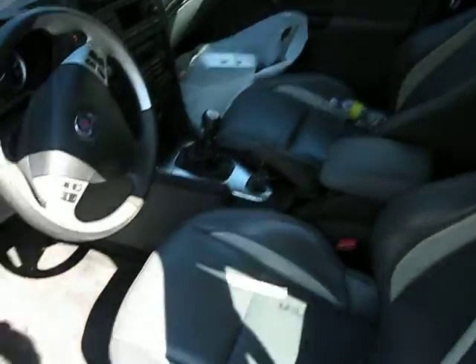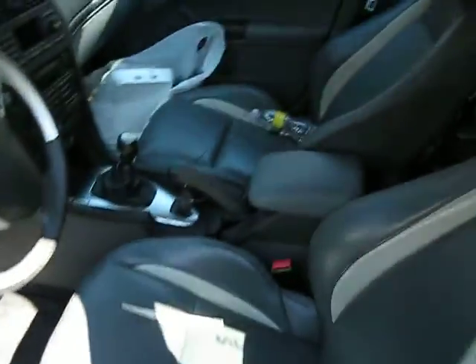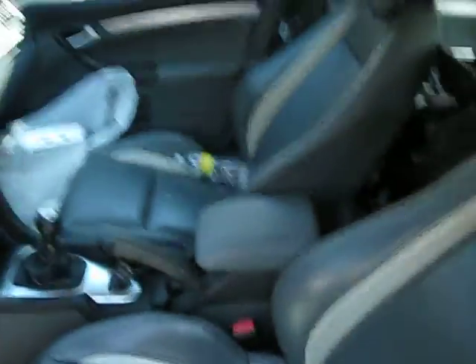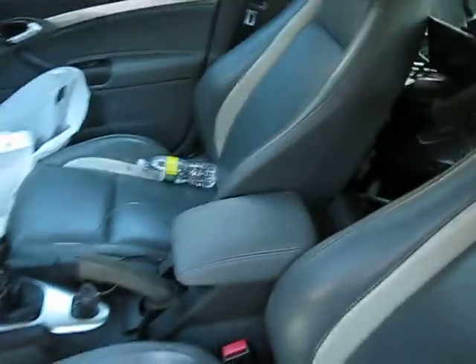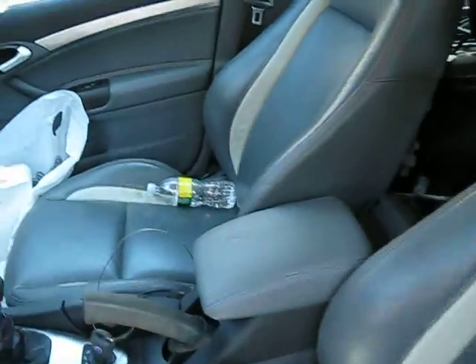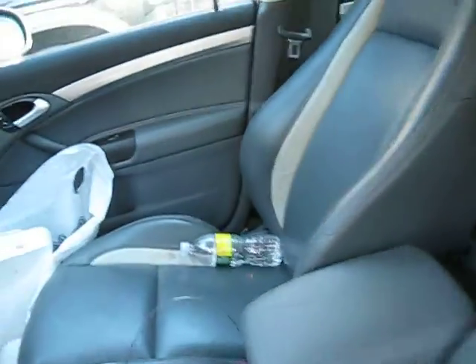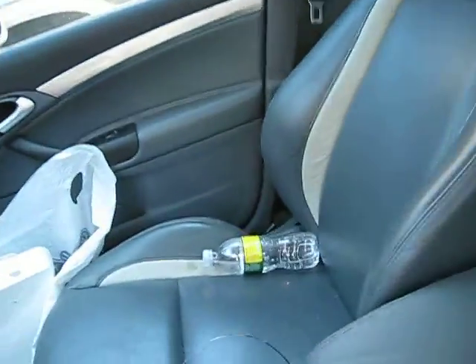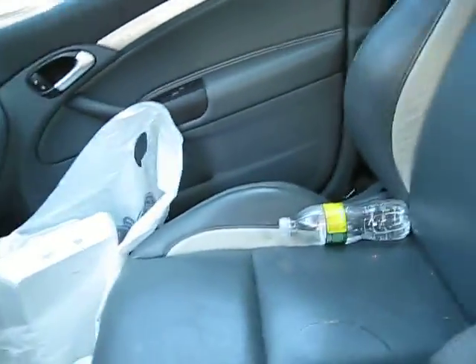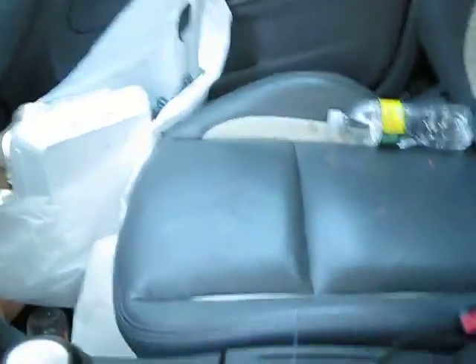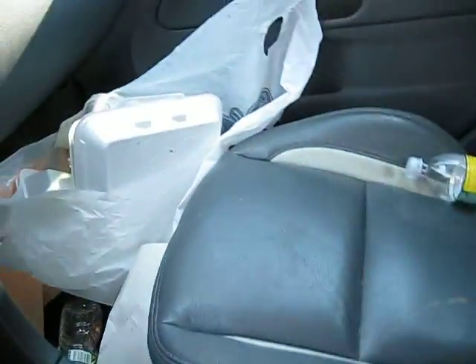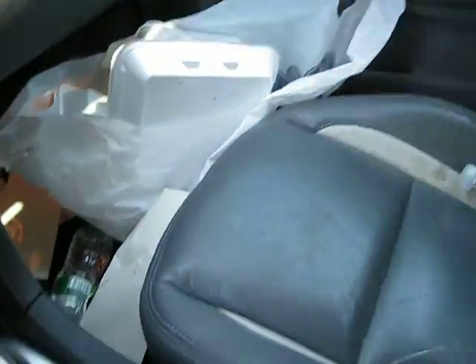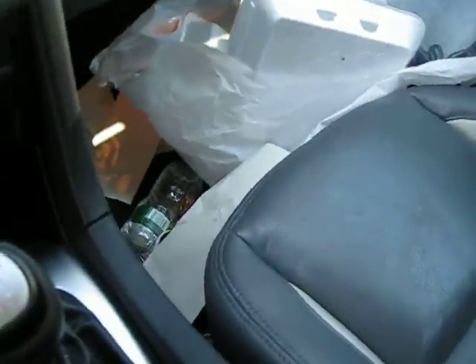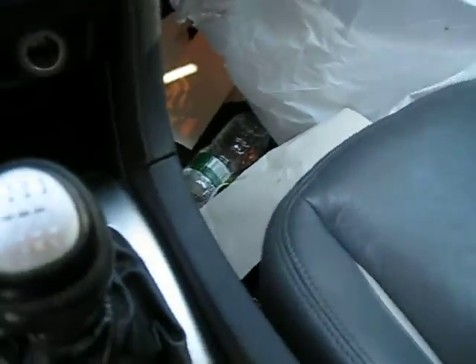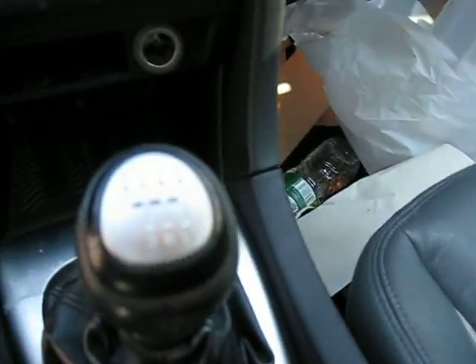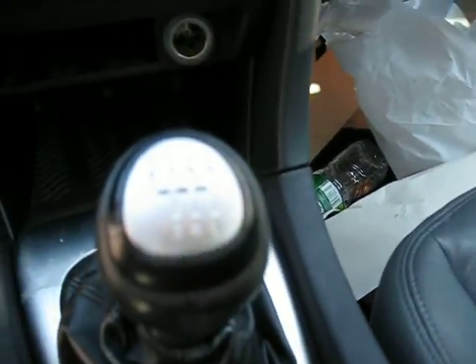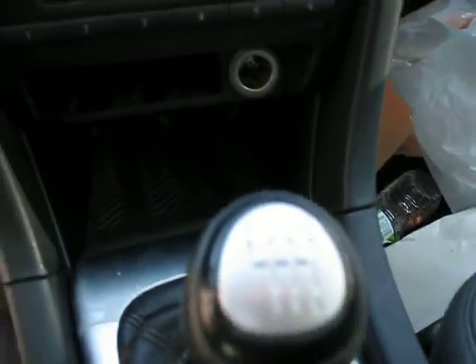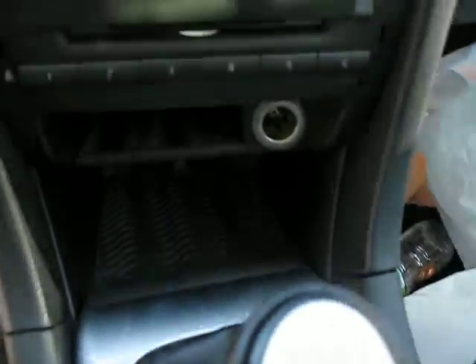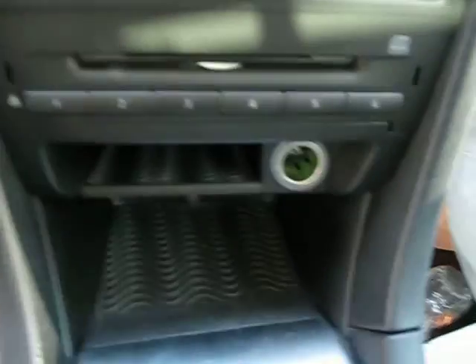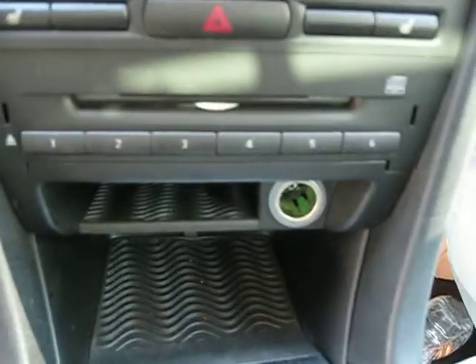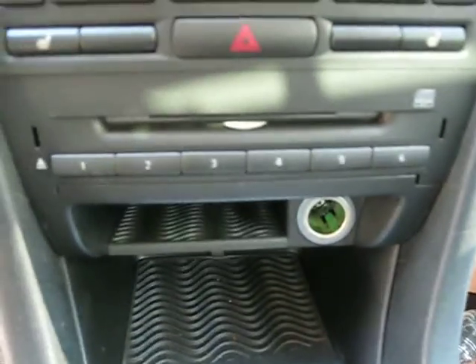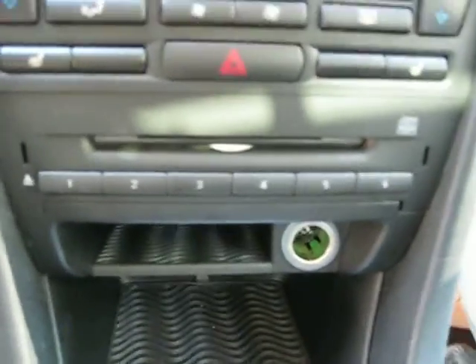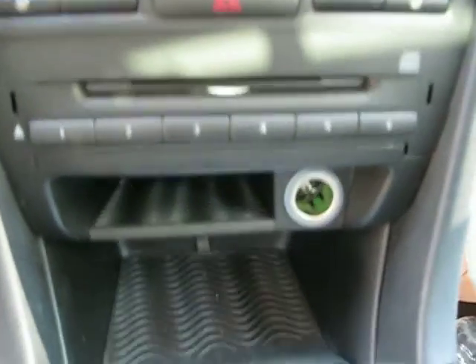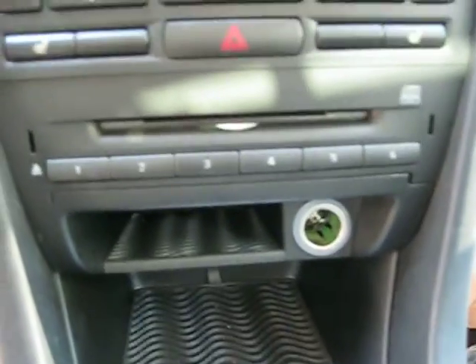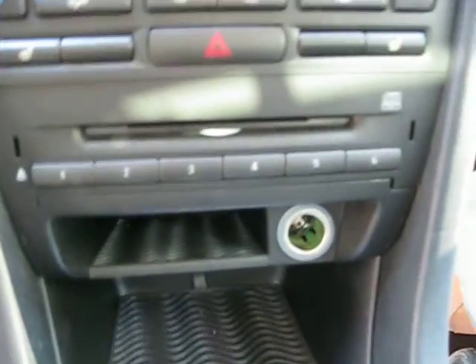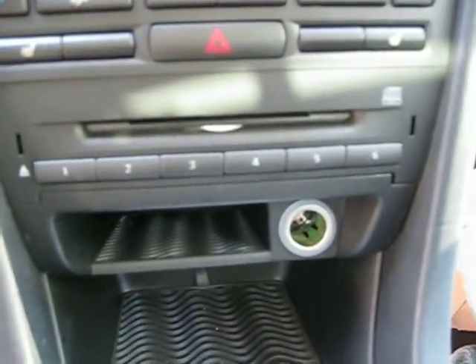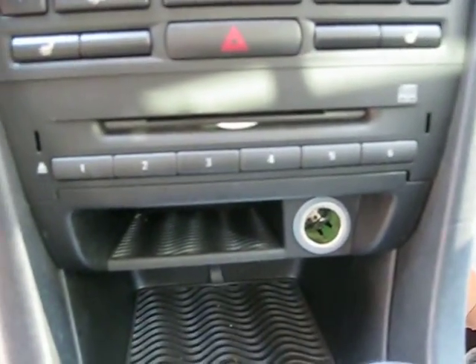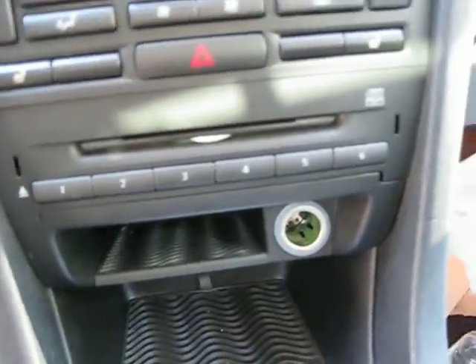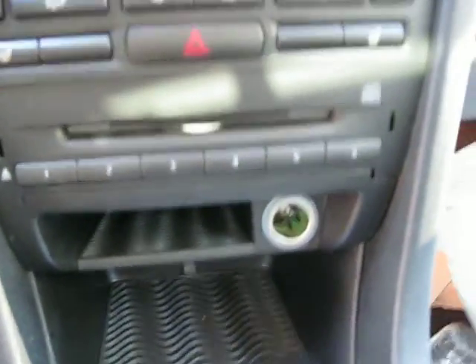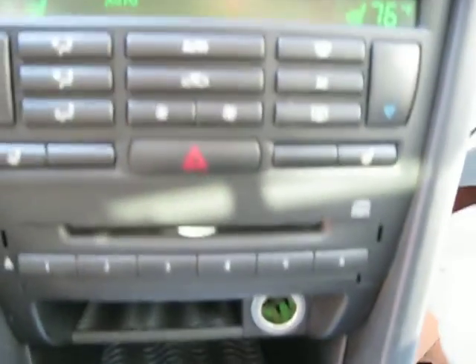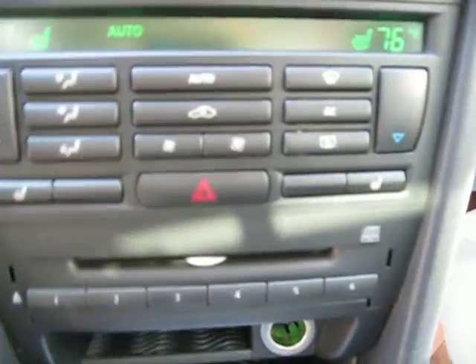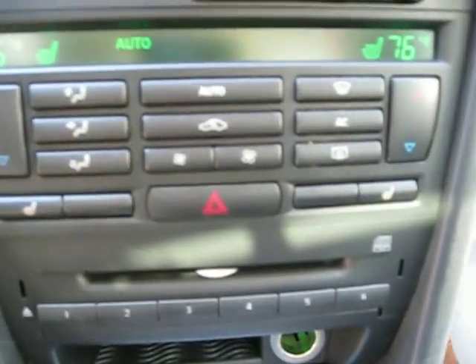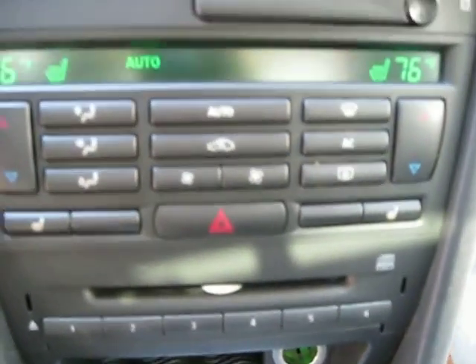The four-door panels are also in excellent shape as well. It has a factory in-dash 6-disc CD player and automatic climate control.